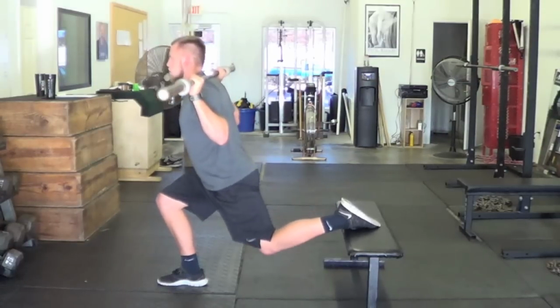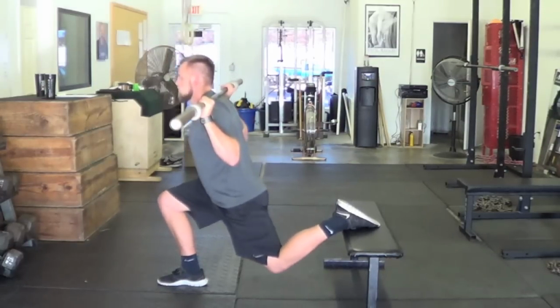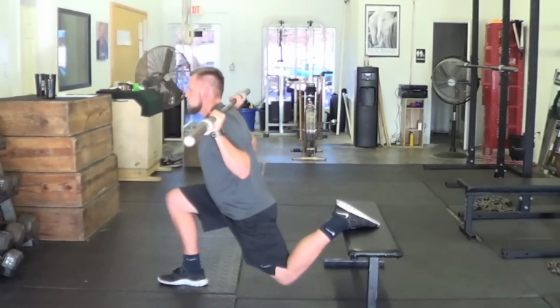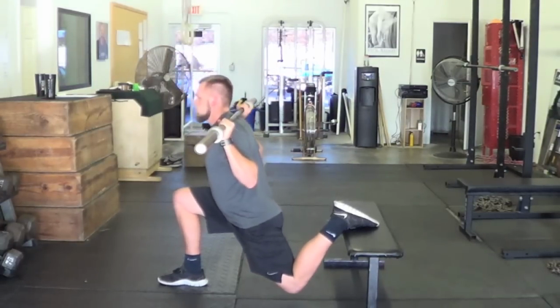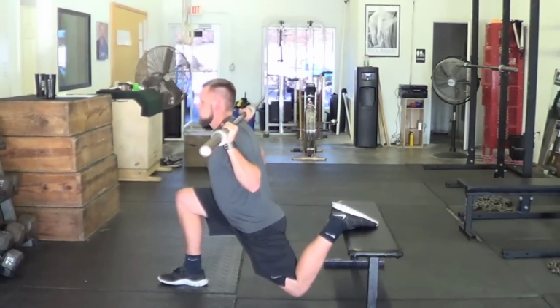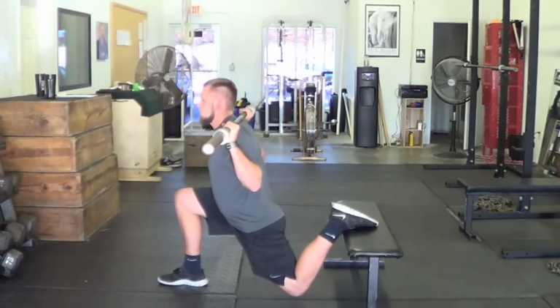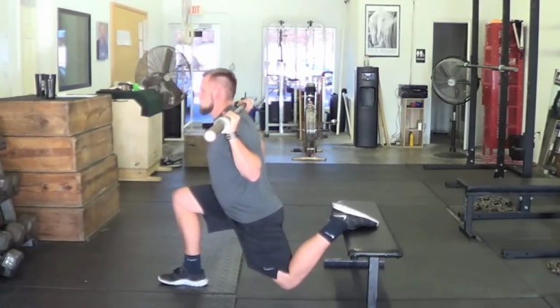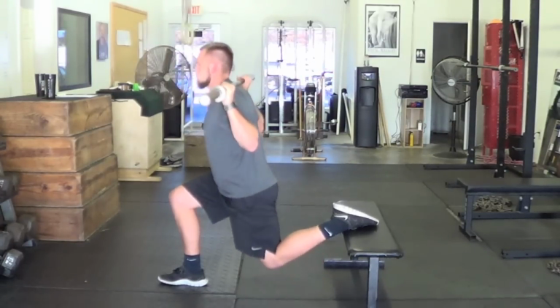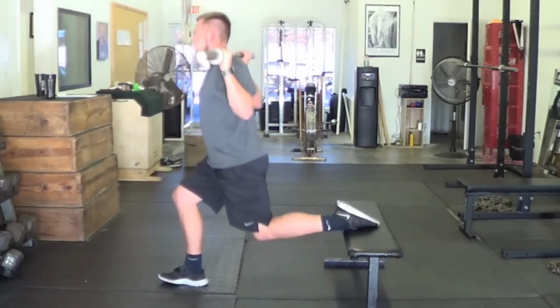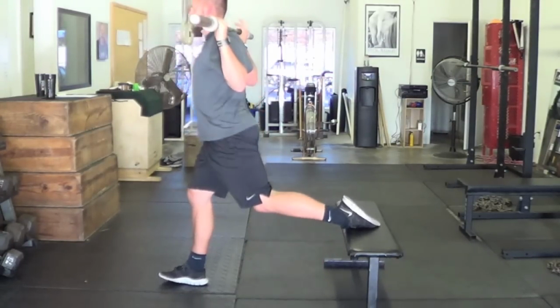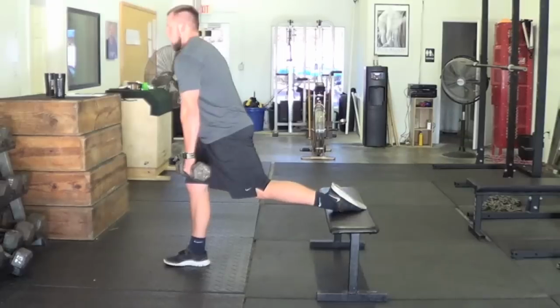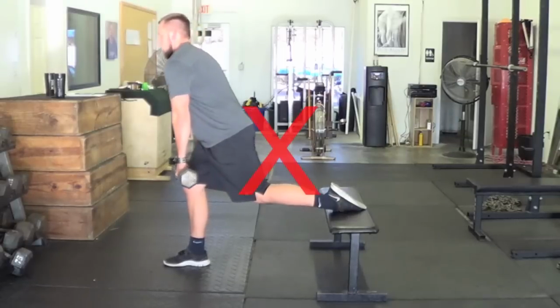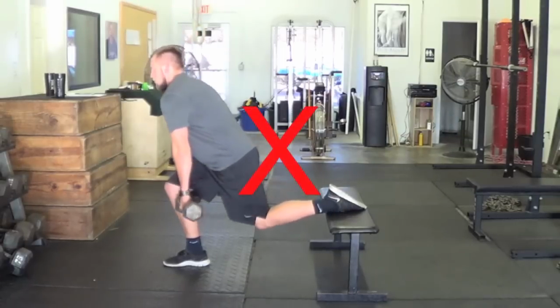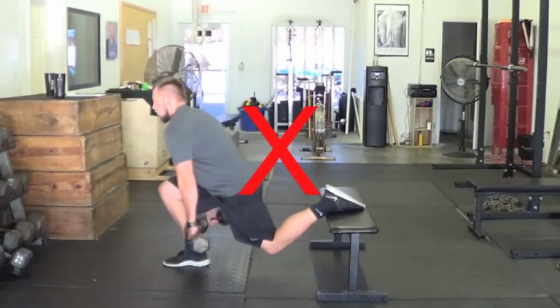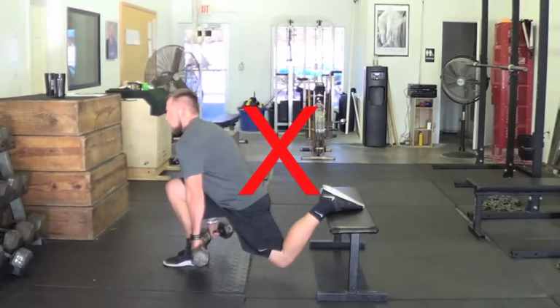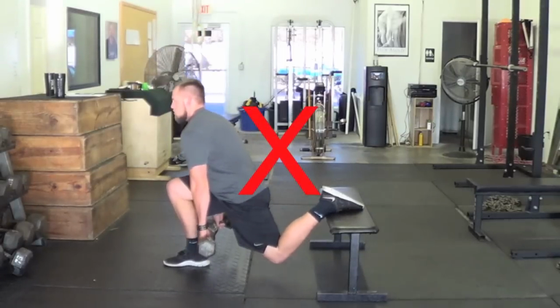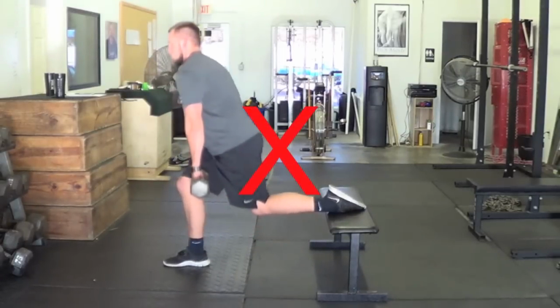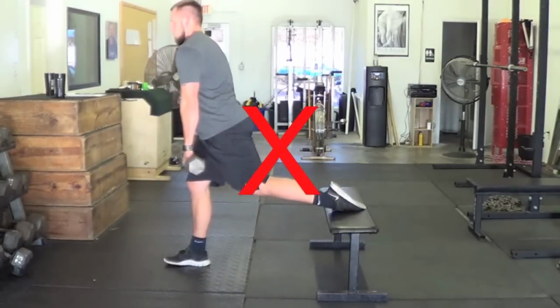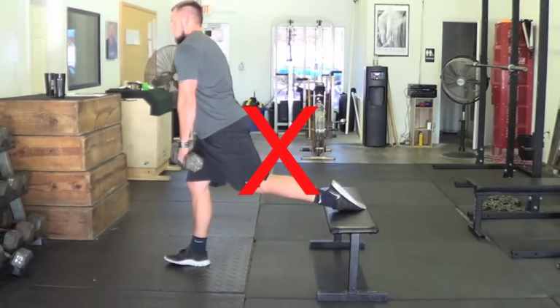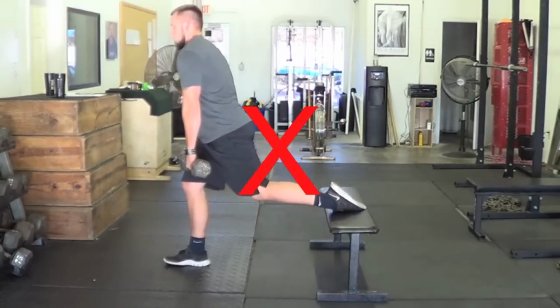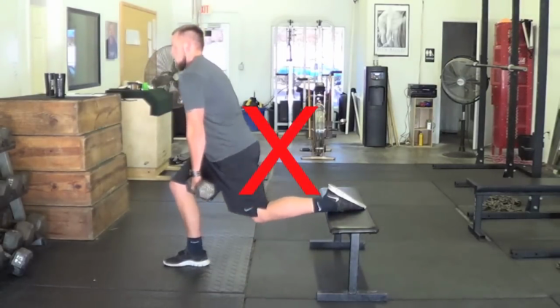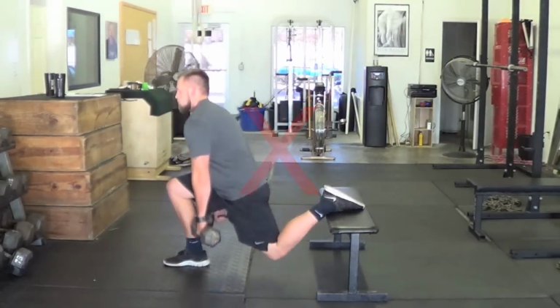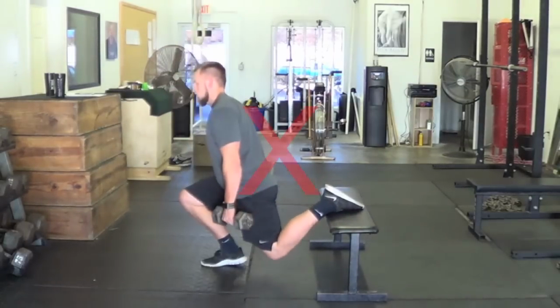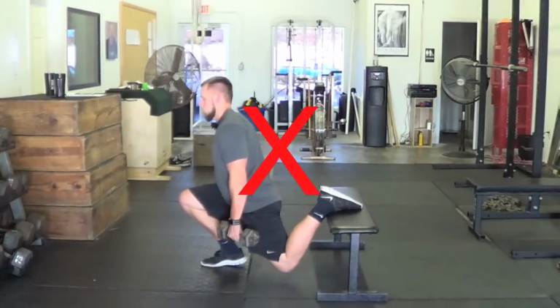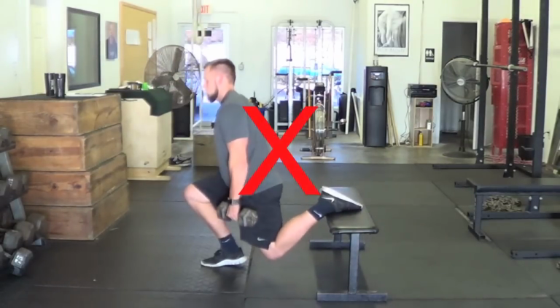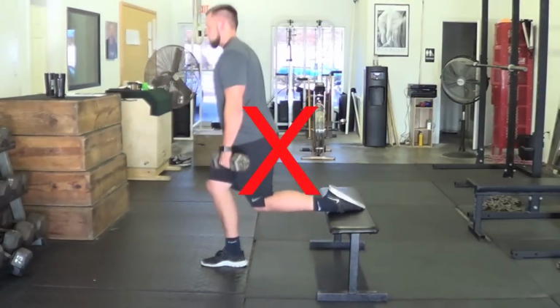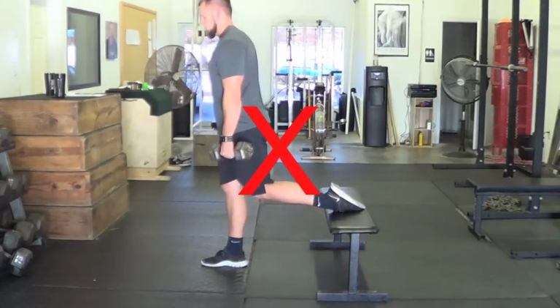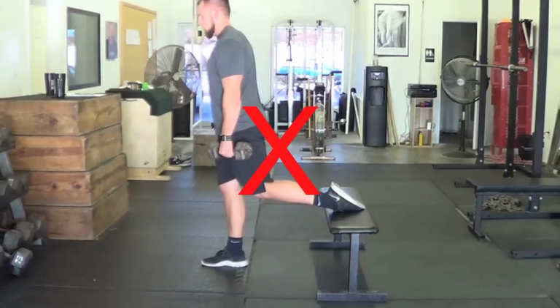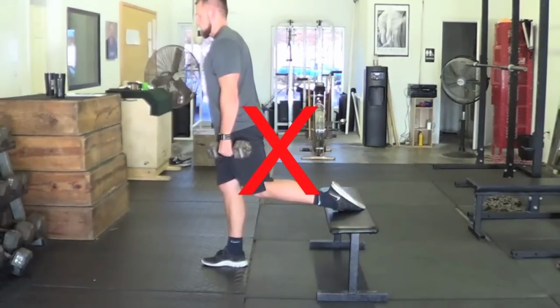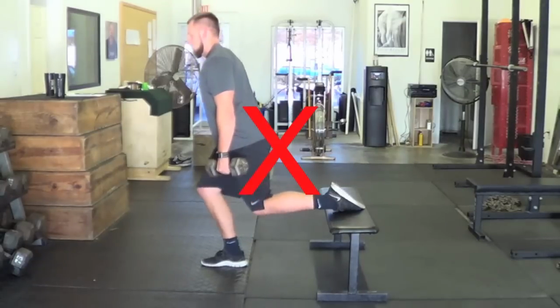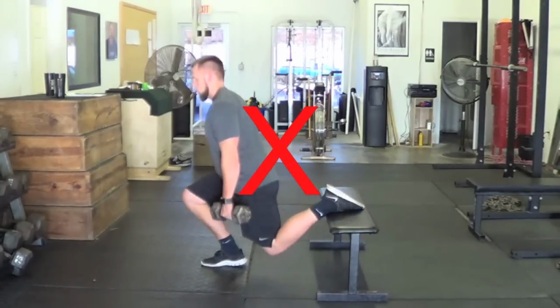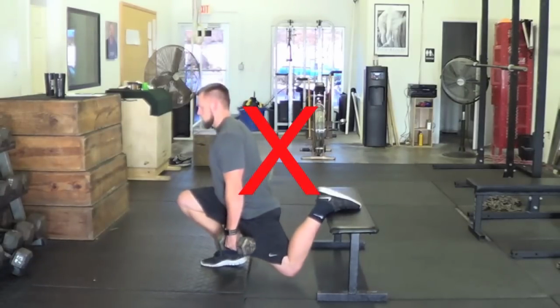After lowering, produce force through the front heel and return to the original position. Common mistakes include slouching of the shoulders allowing the load to drive forward, and having feet too narrow with the knee passing over the toe.